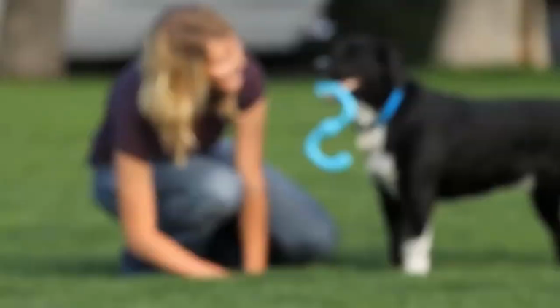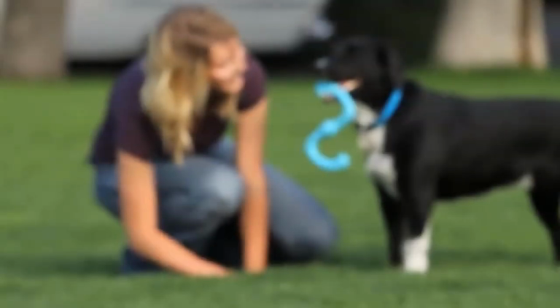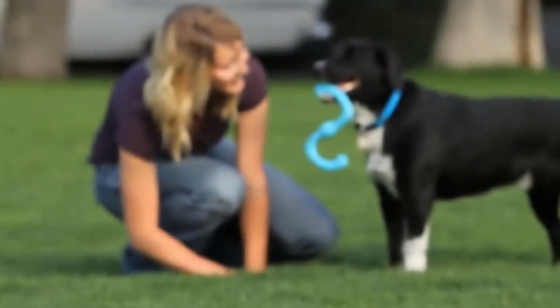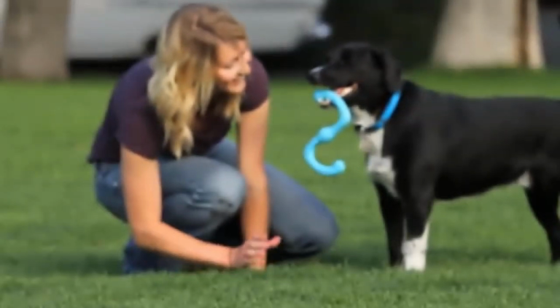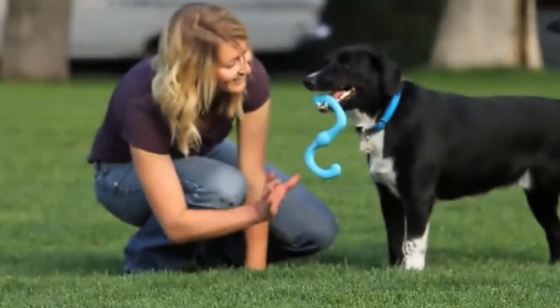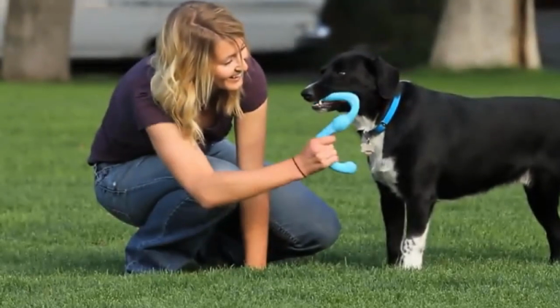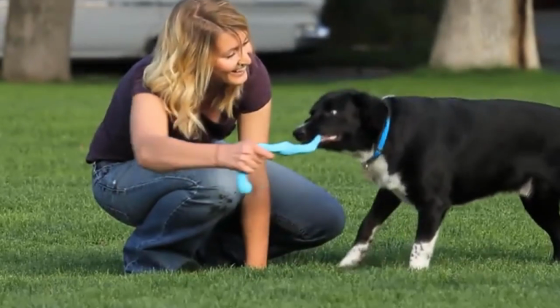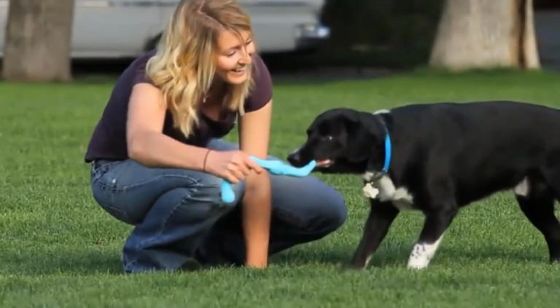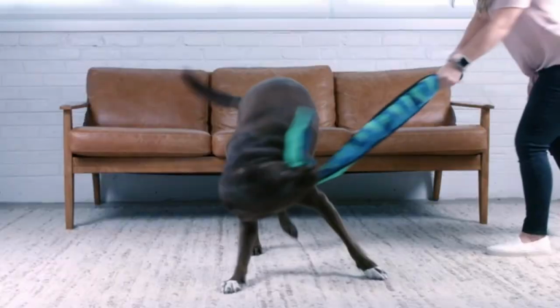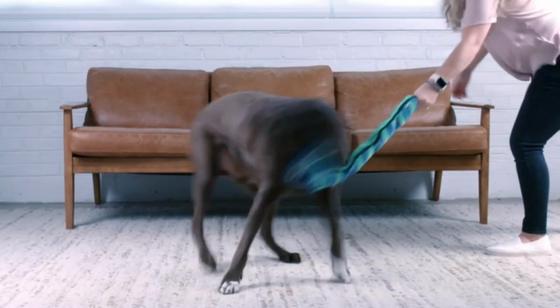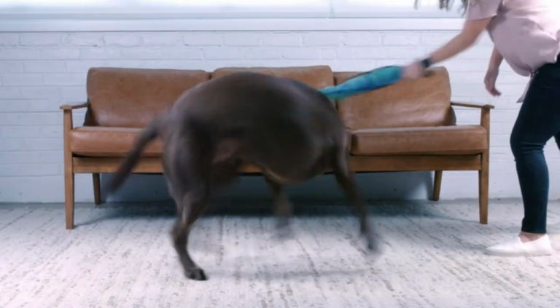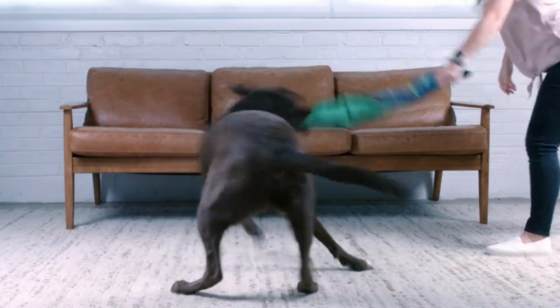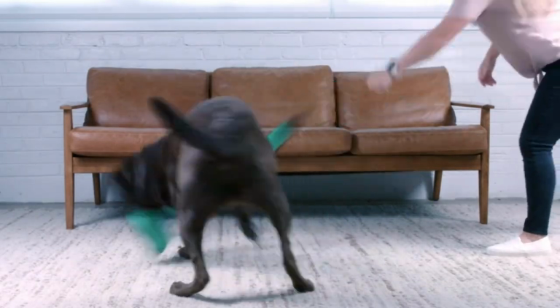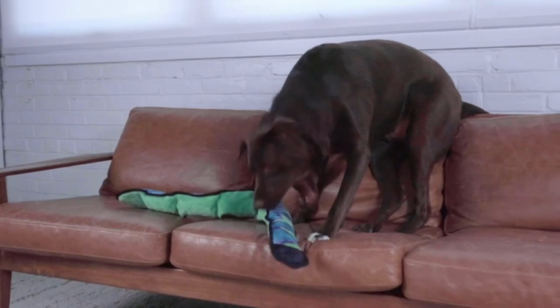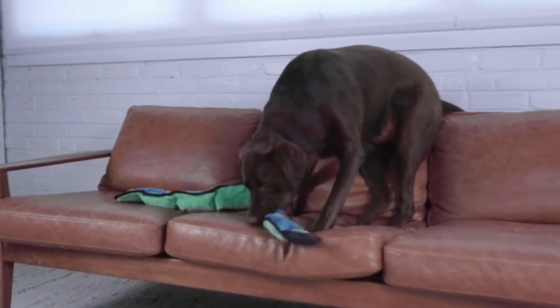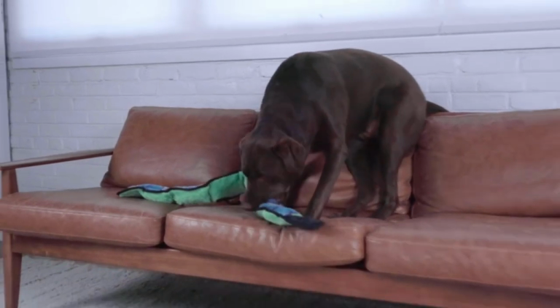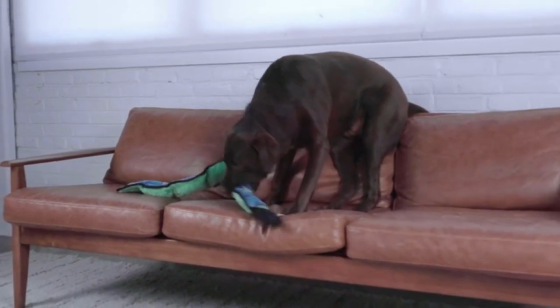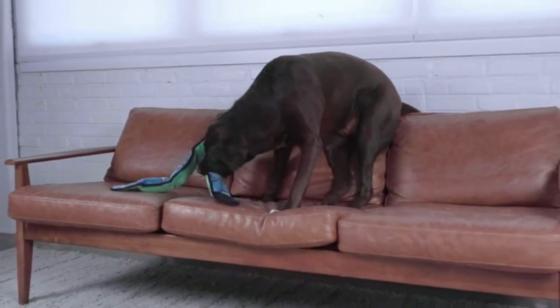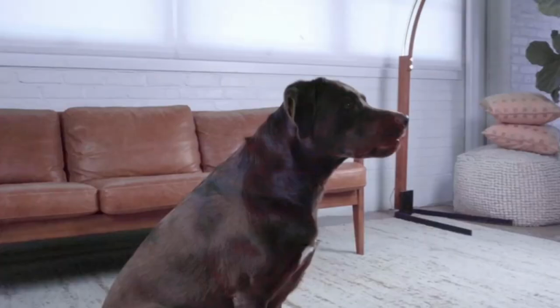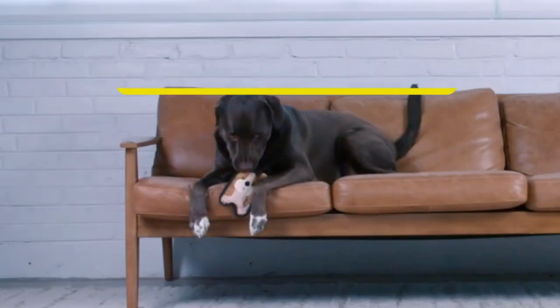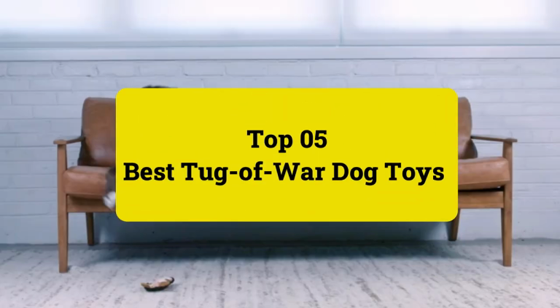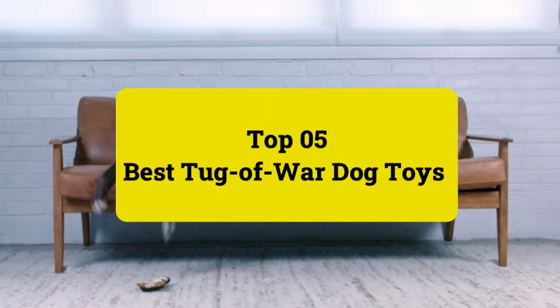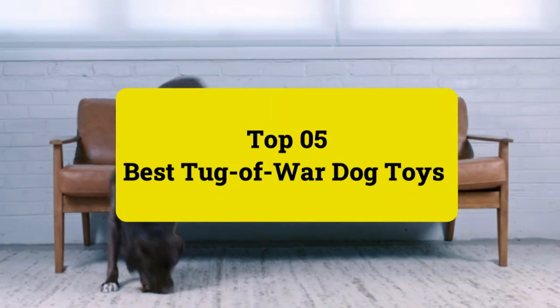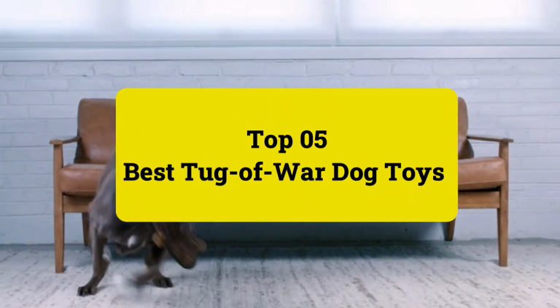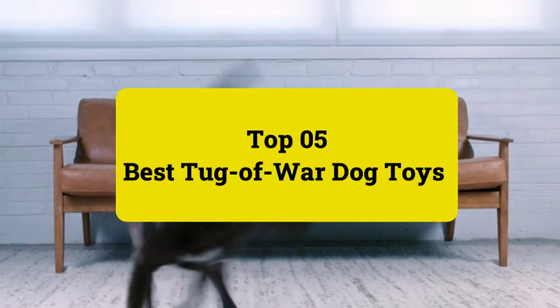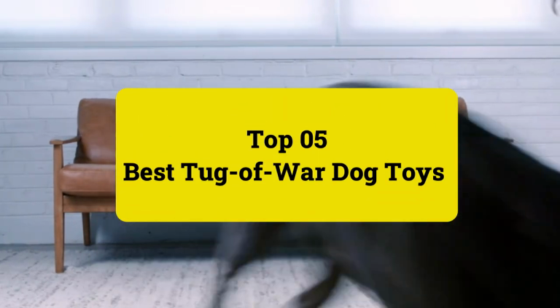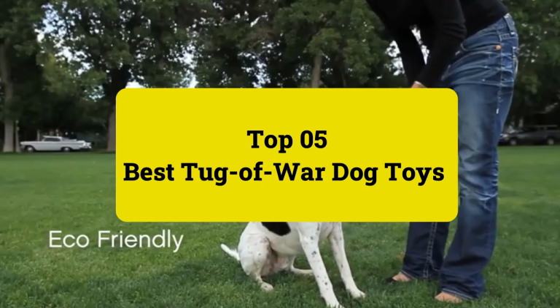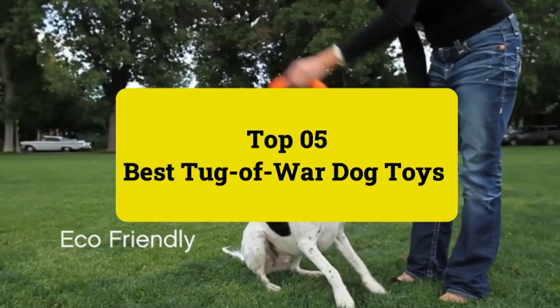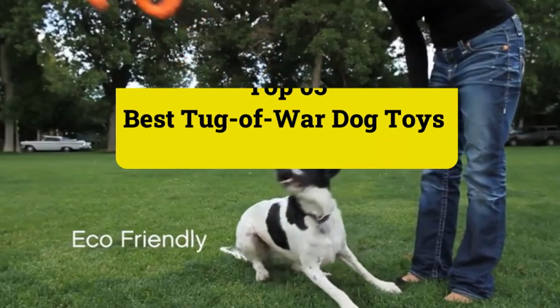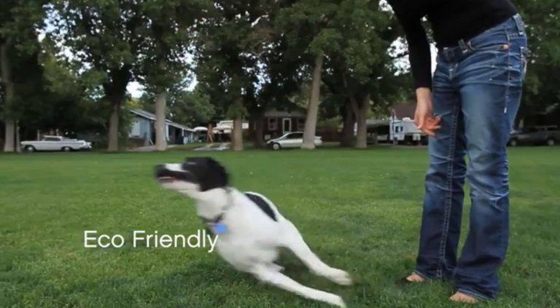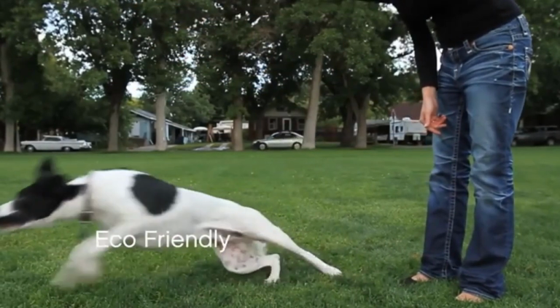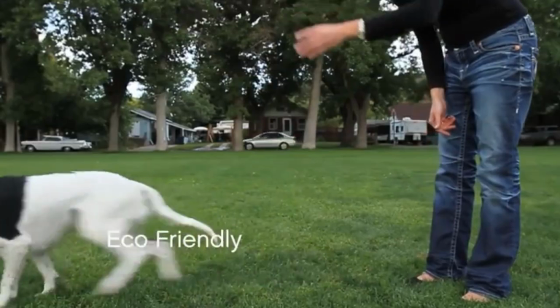Welcome to Pets Ever Present's top 5 best tug-of-war dog toys. Let's get started.